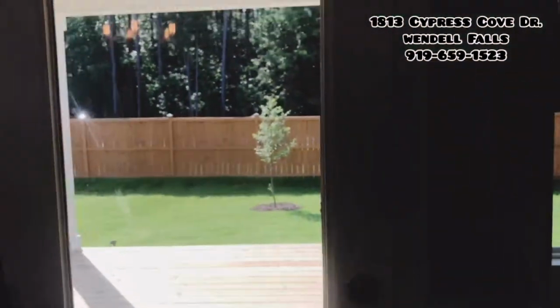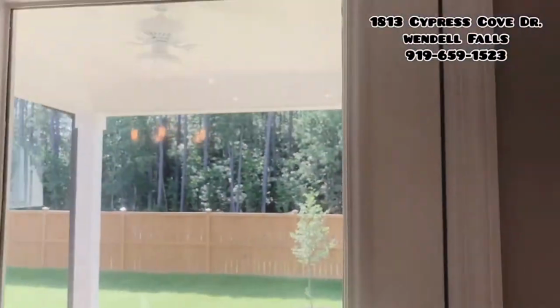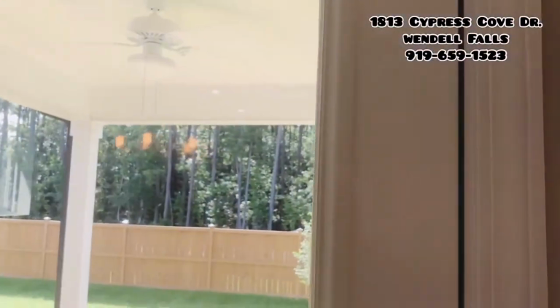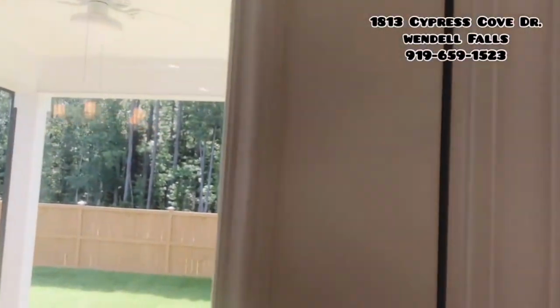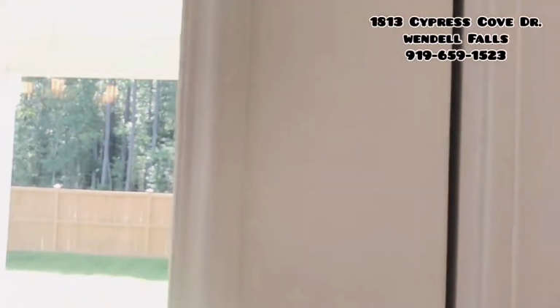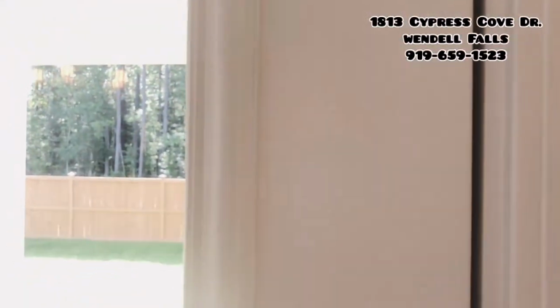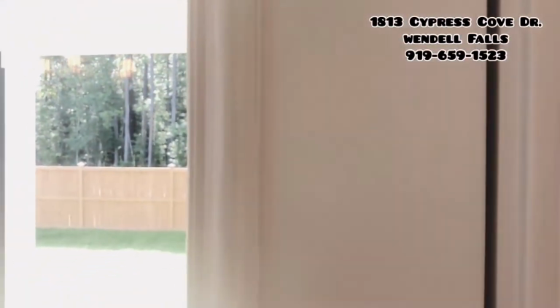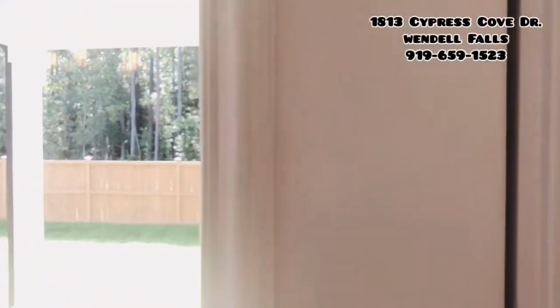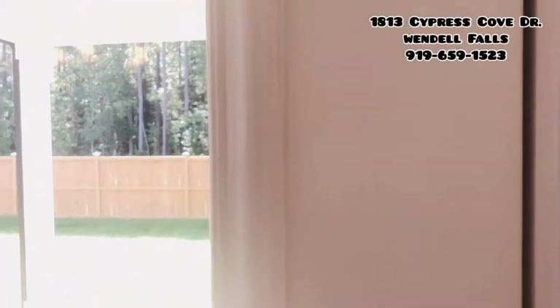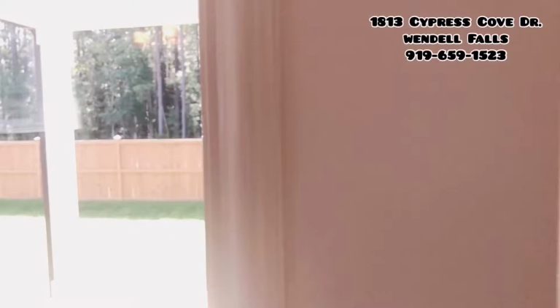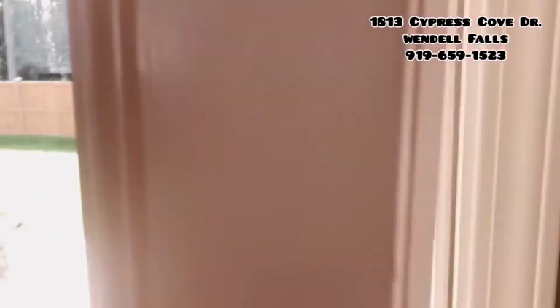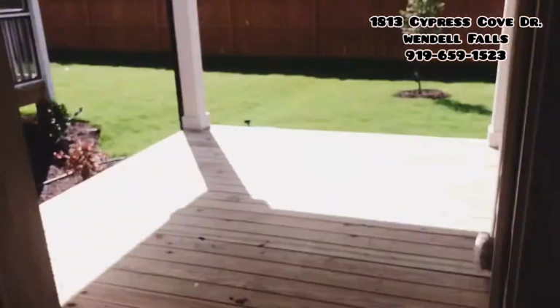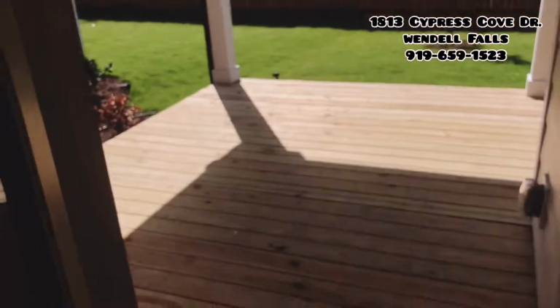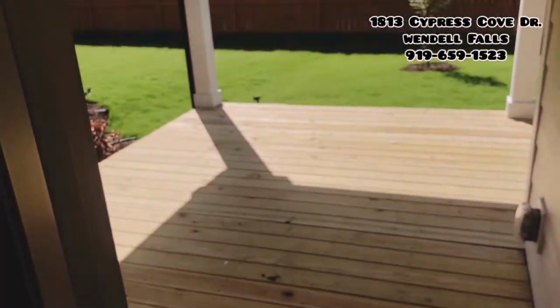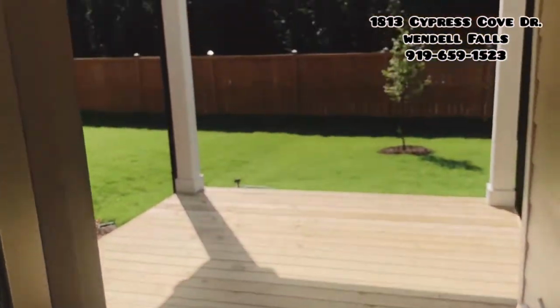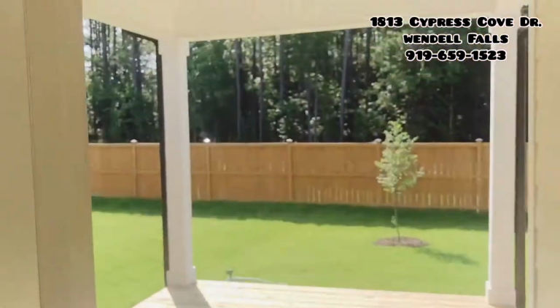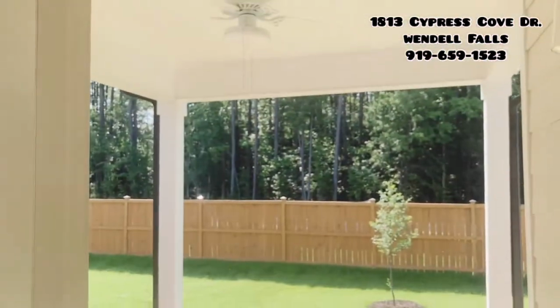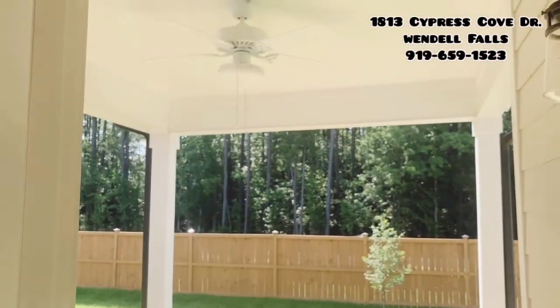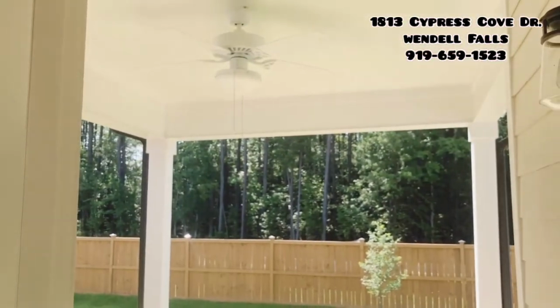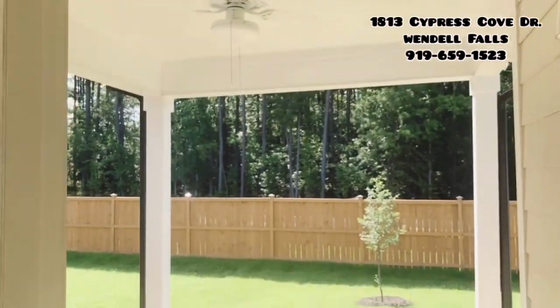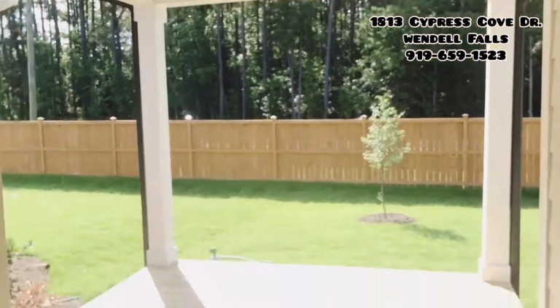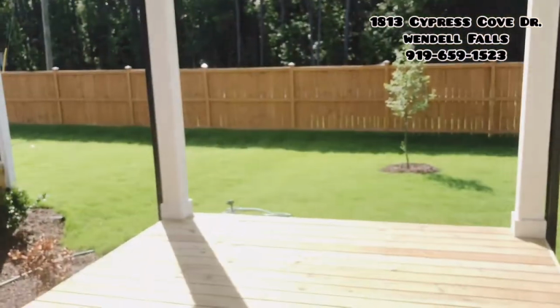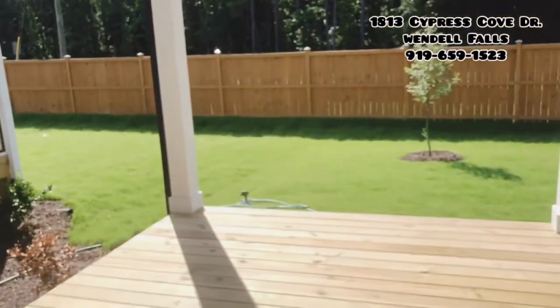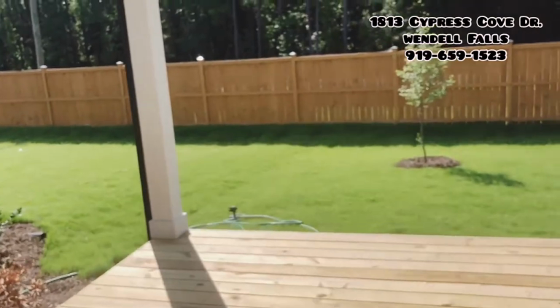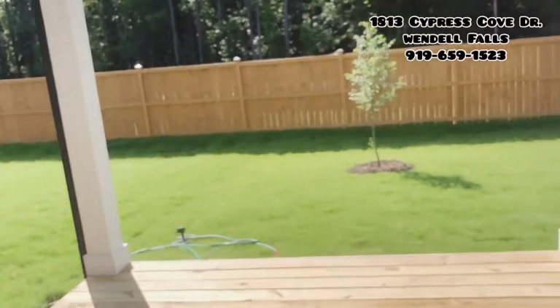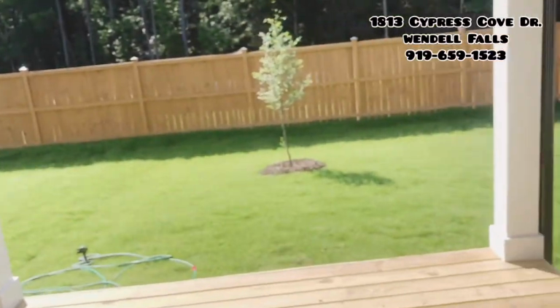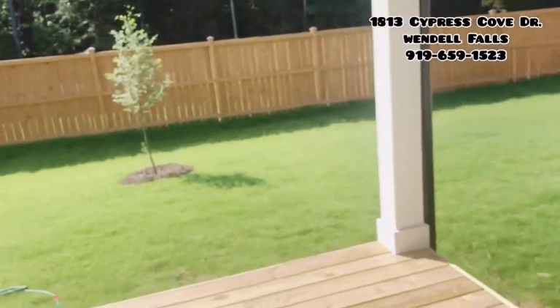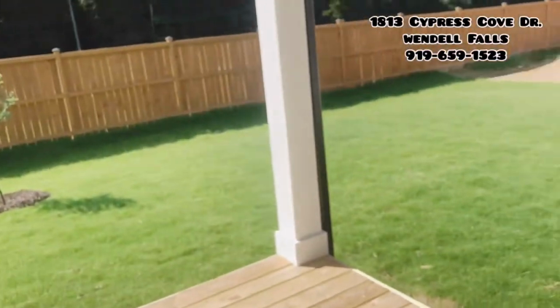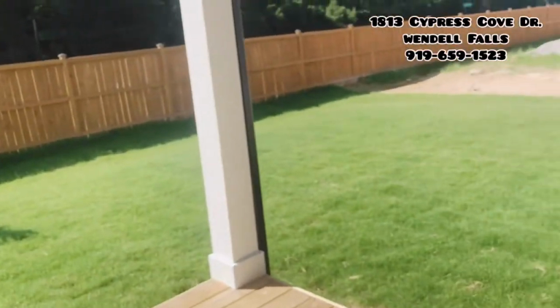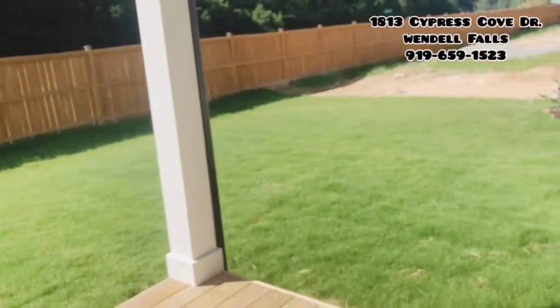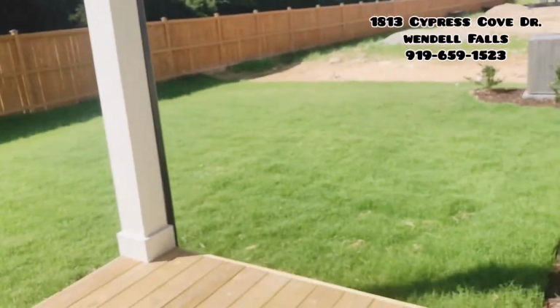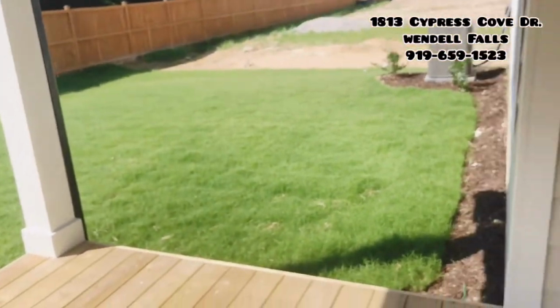This home has the extended covered porch and some nice space back here.